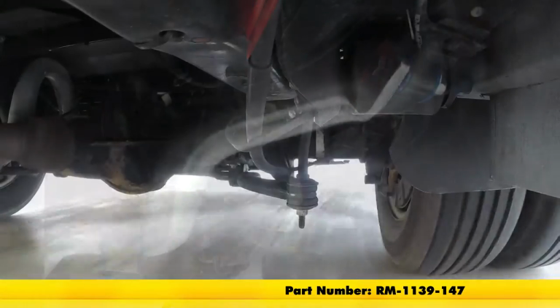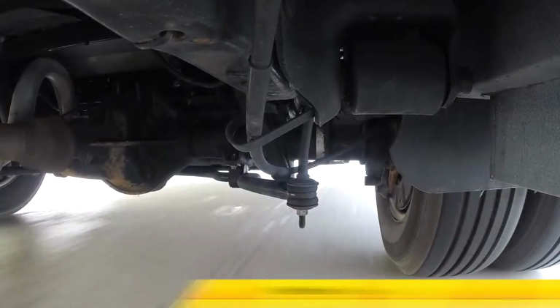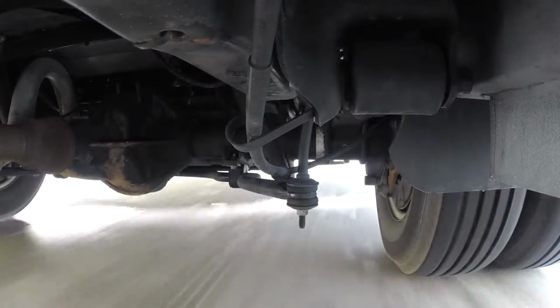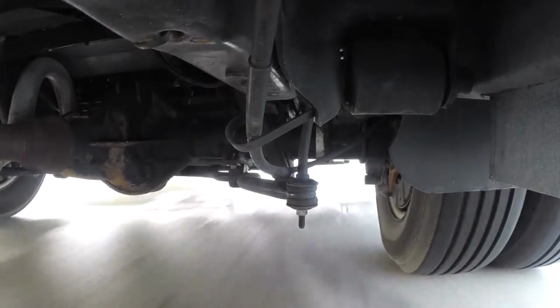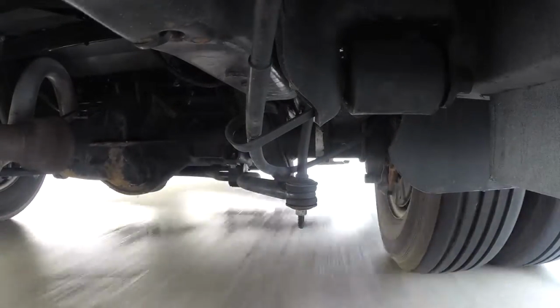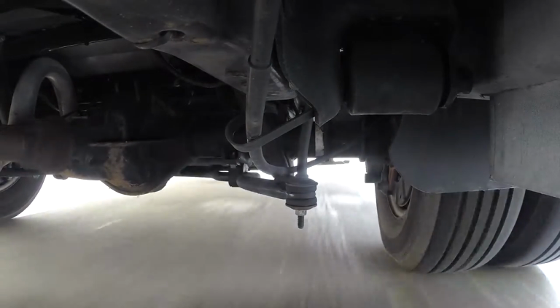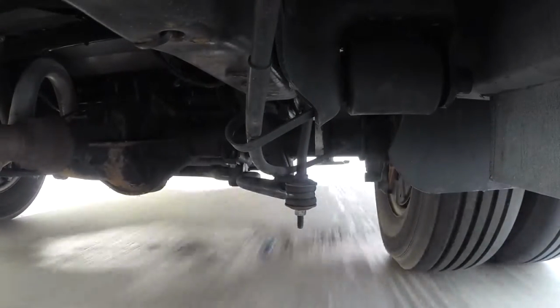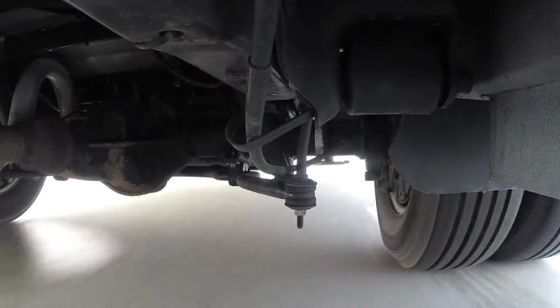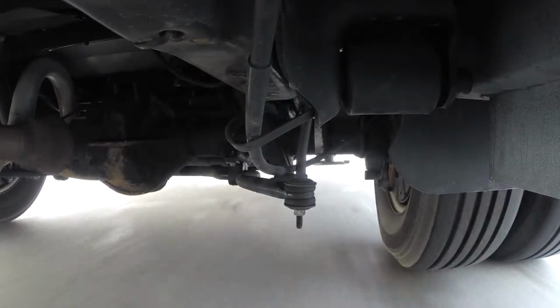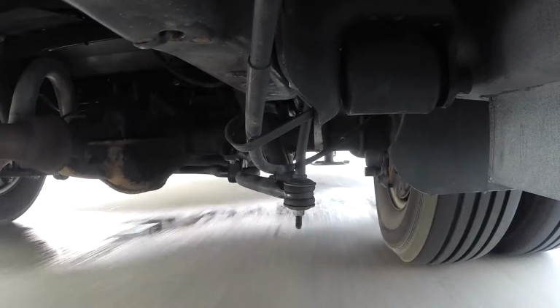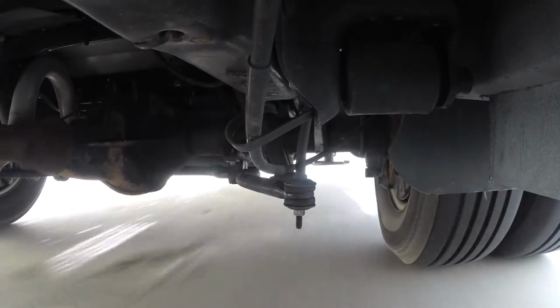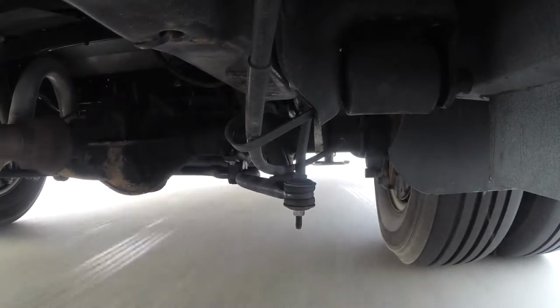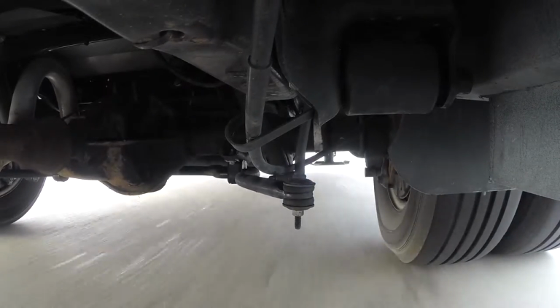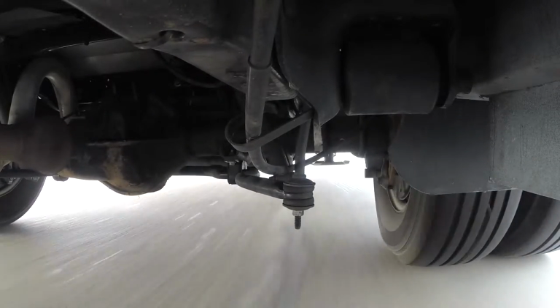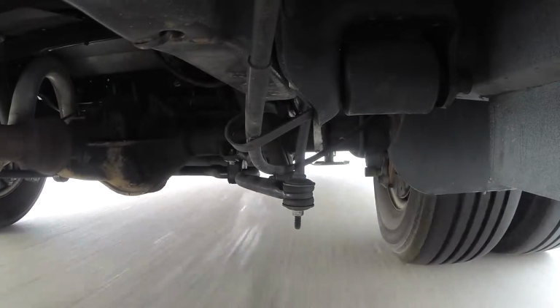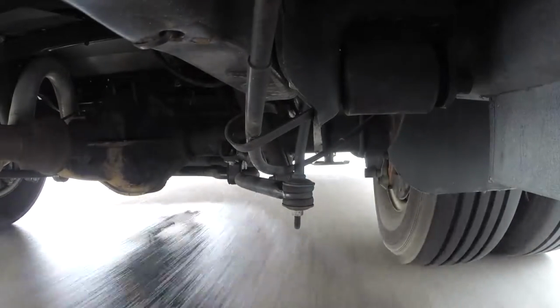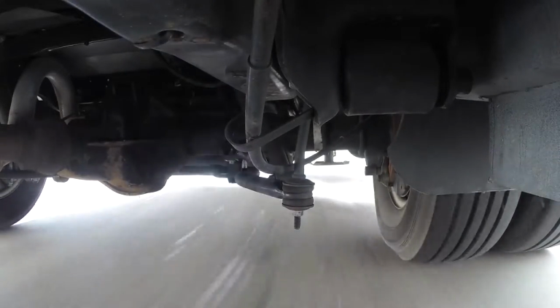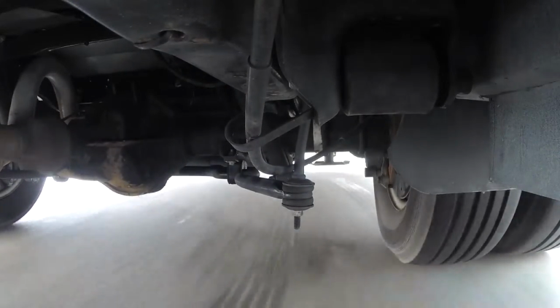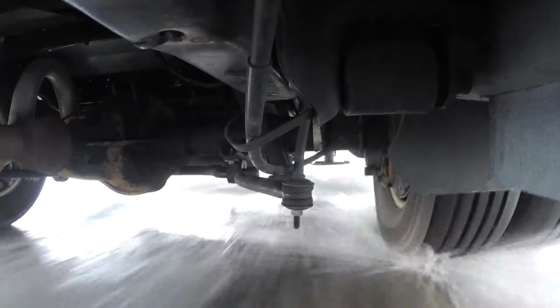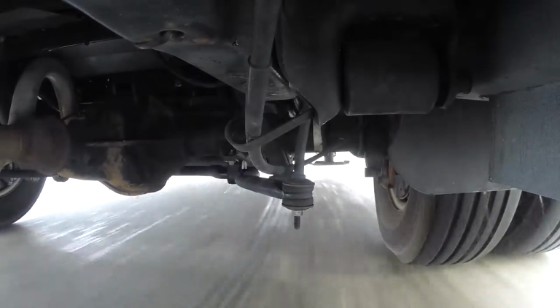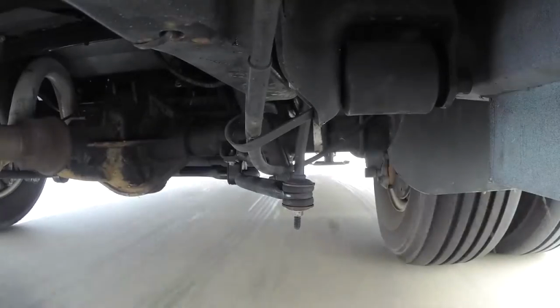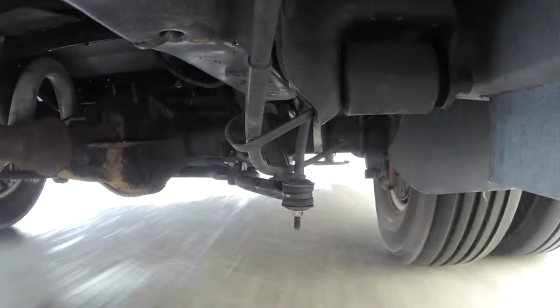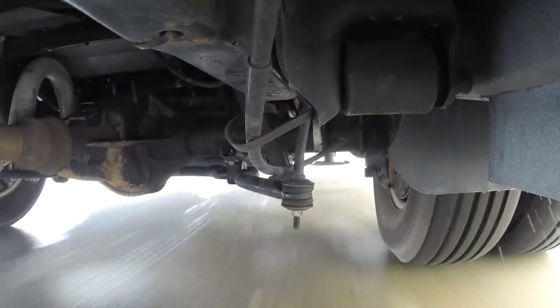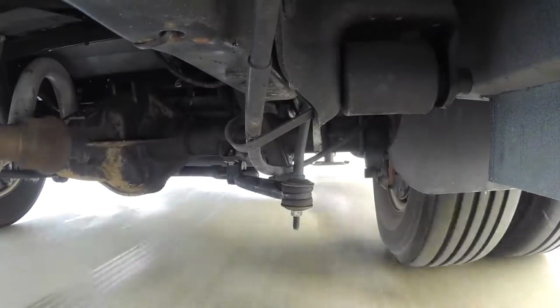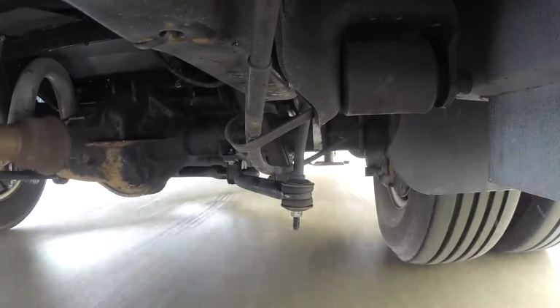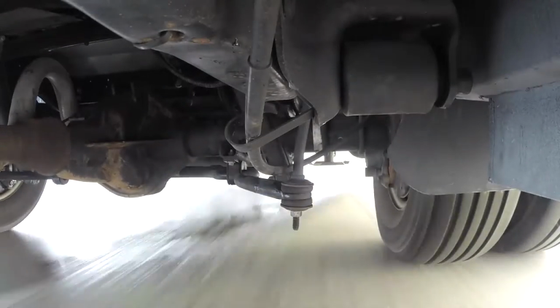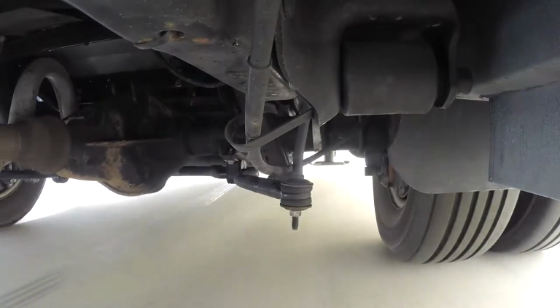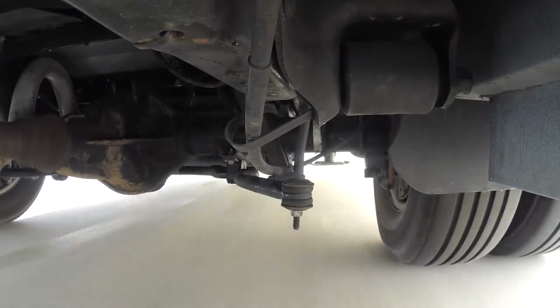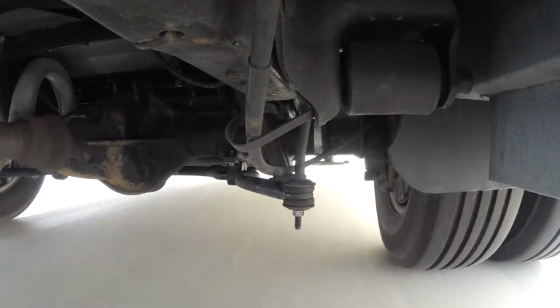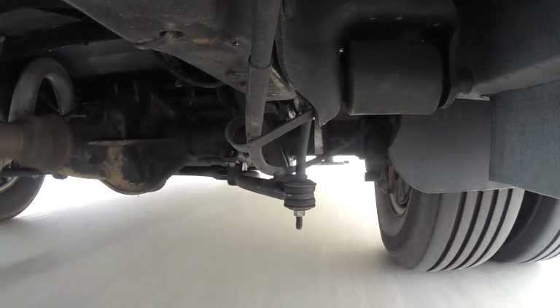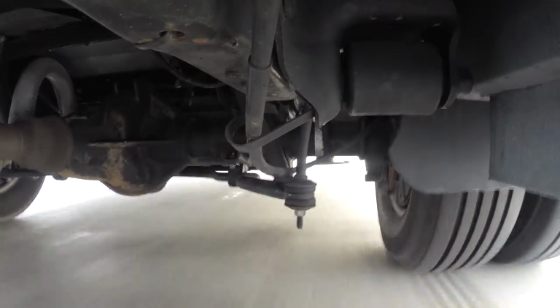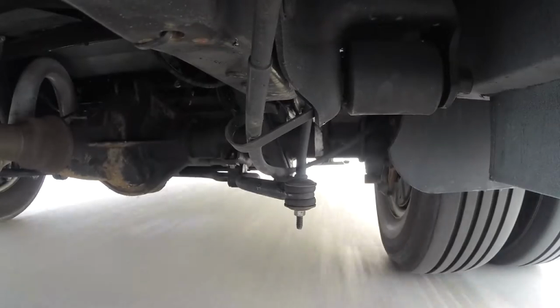Here with our factory sway bar you'll see that we're going to have a lot of axle movement in relation to the vehicle. That's going to transfer into a lot of movement at the top of our RV, making it a little more difficult to control.